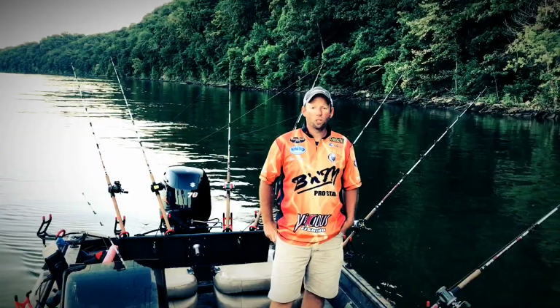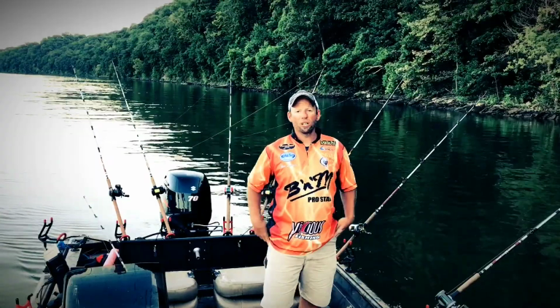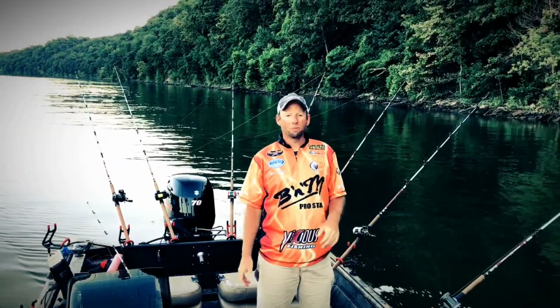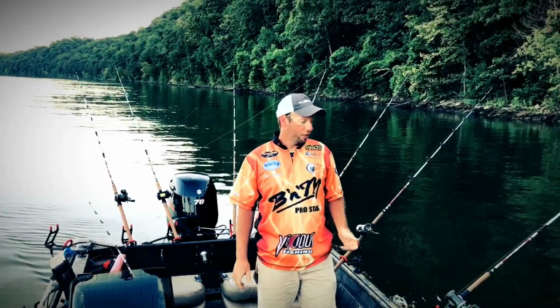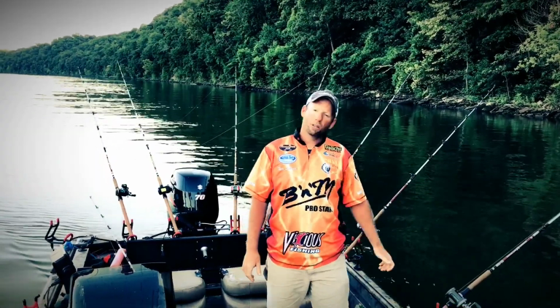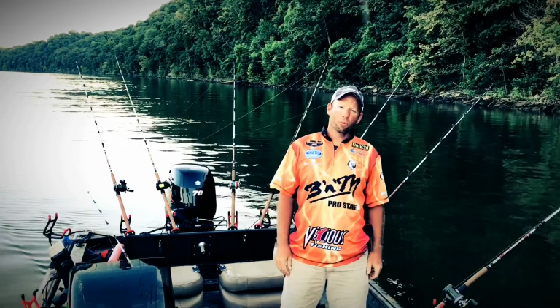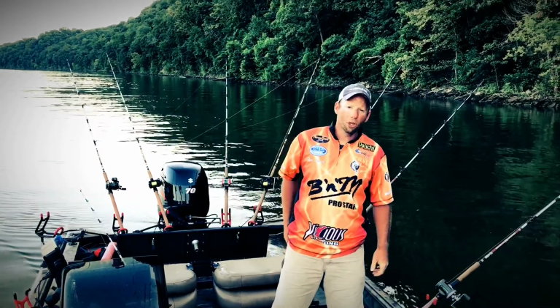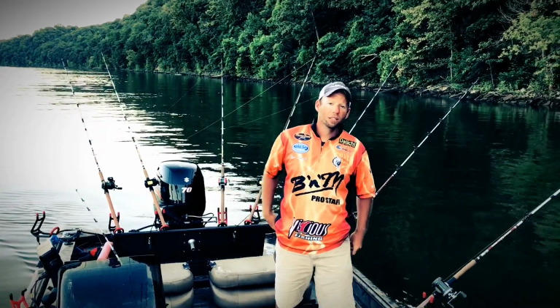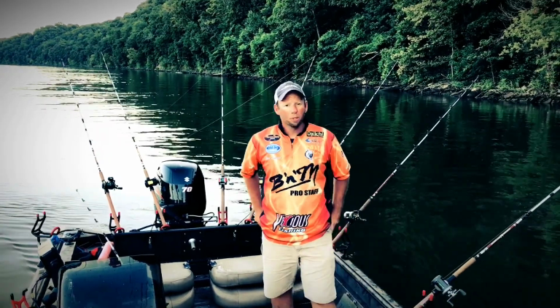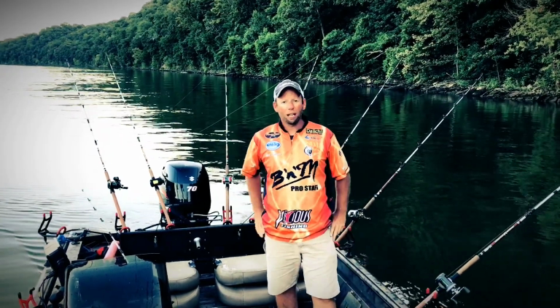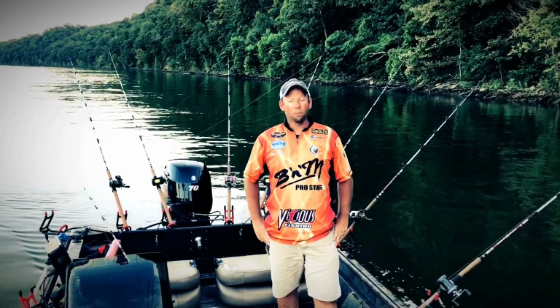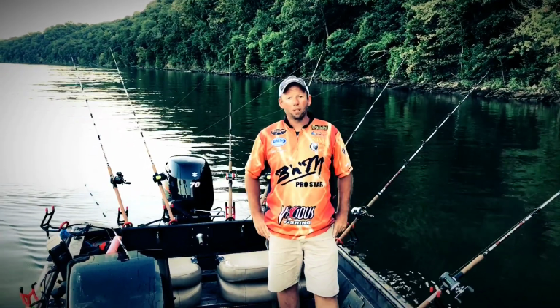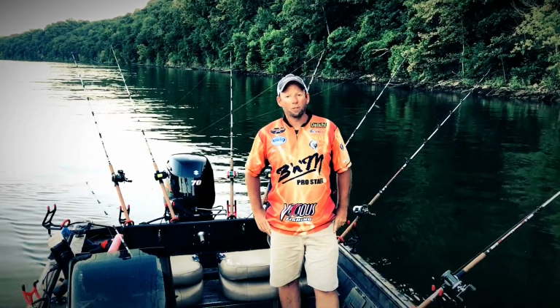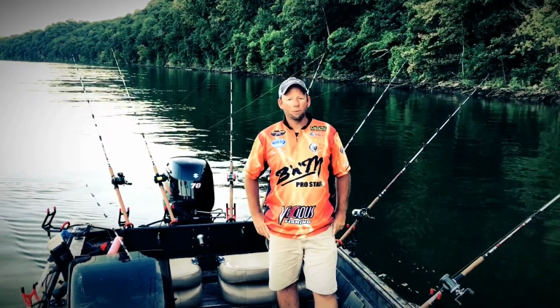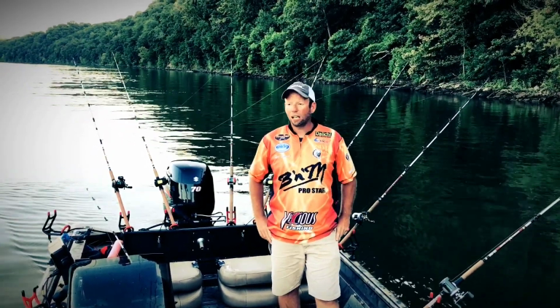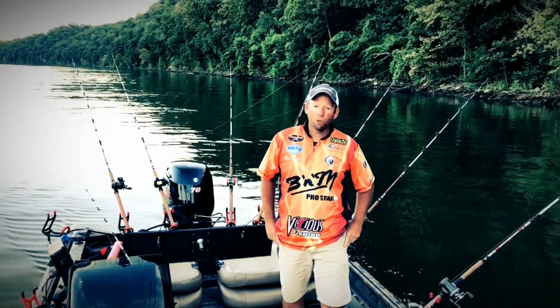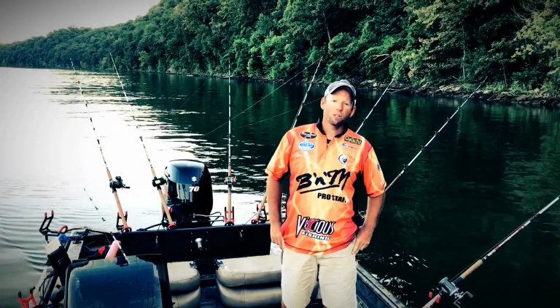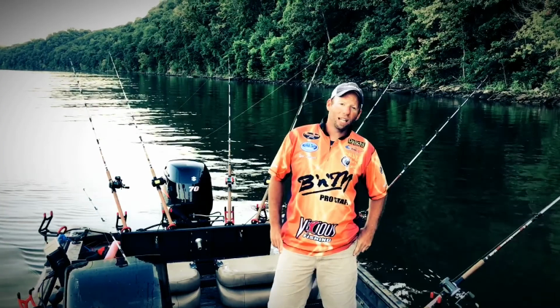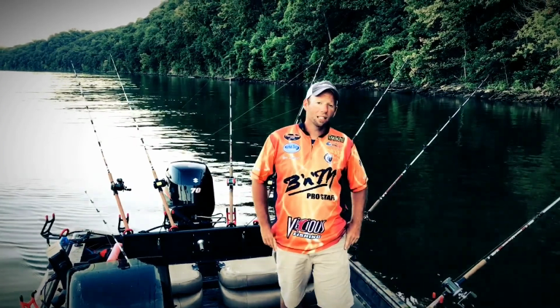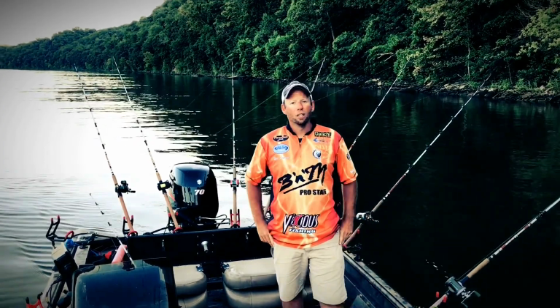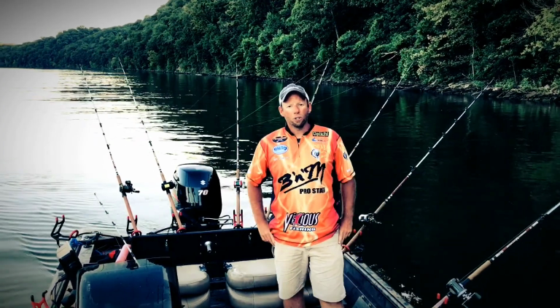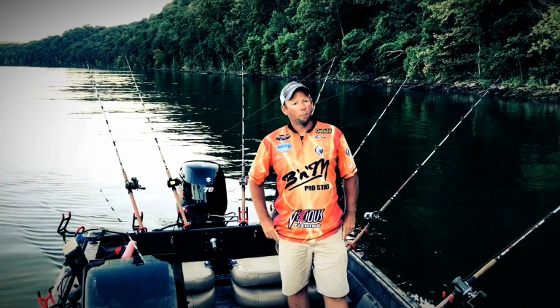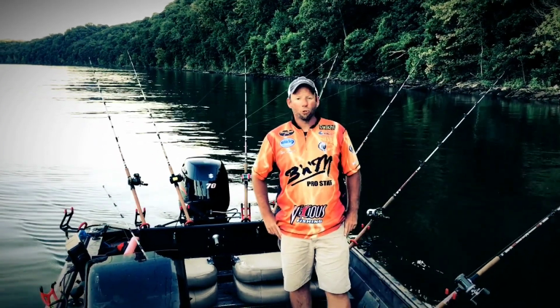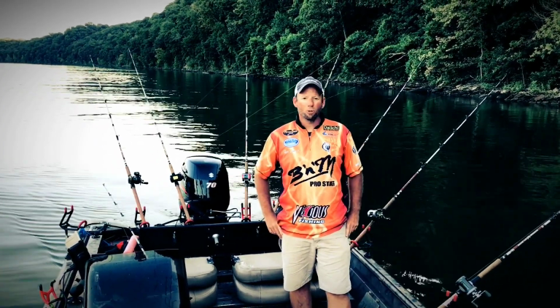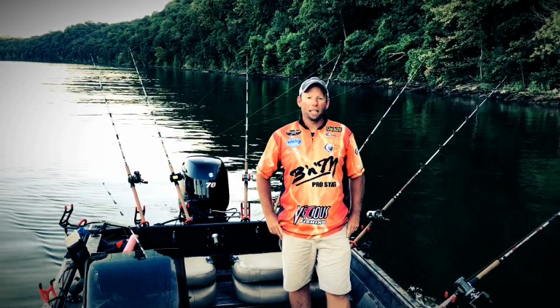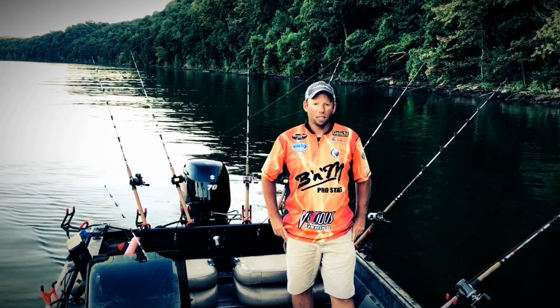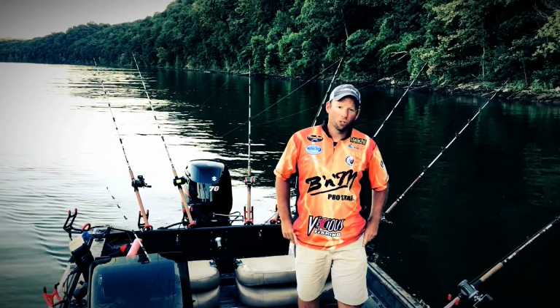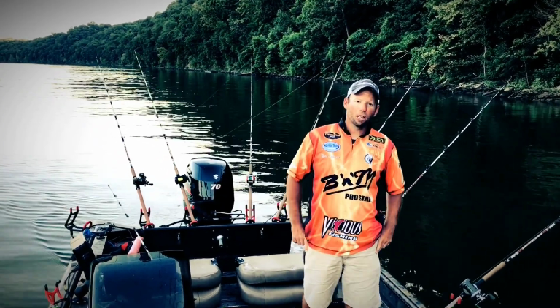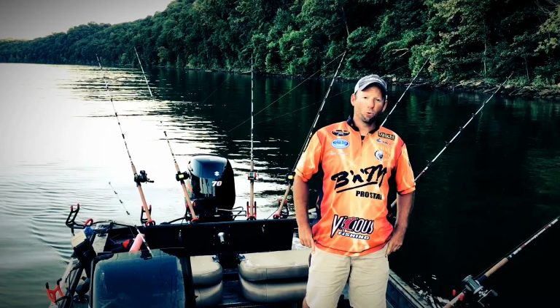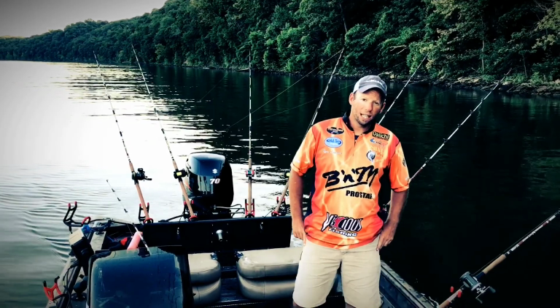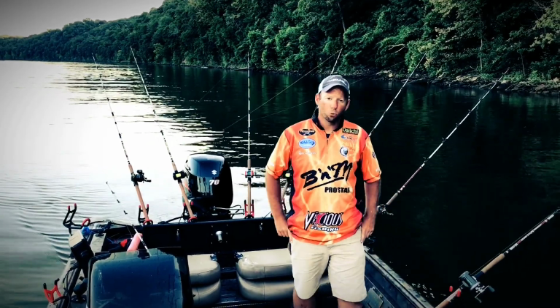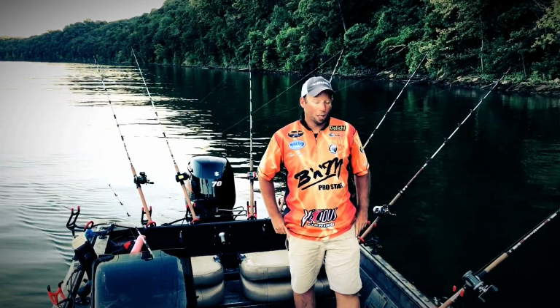Pro Staffer Ryan Lawrence from B&M Rods. I'll give you your how-to tip of the month. Right now it's post-spawn for some flatheads, so my bait of choice is always going to be live bait. I'm just going to show you a couple of different ways I rig them up.